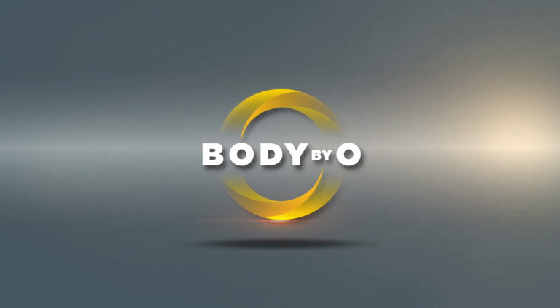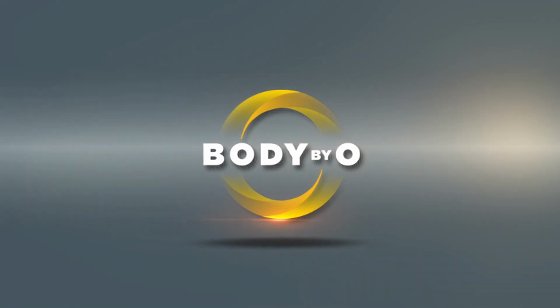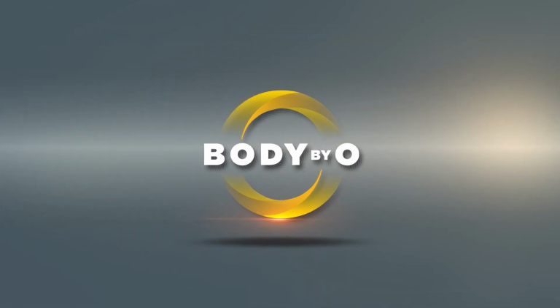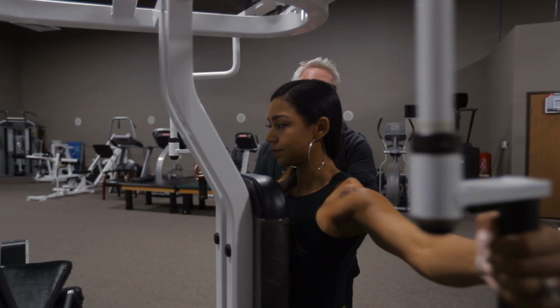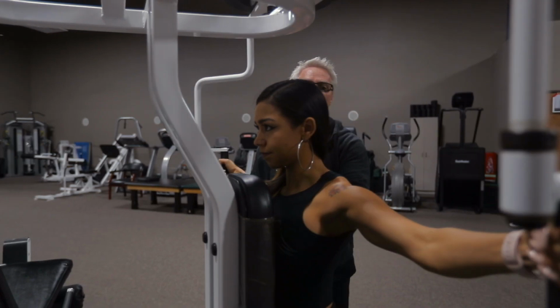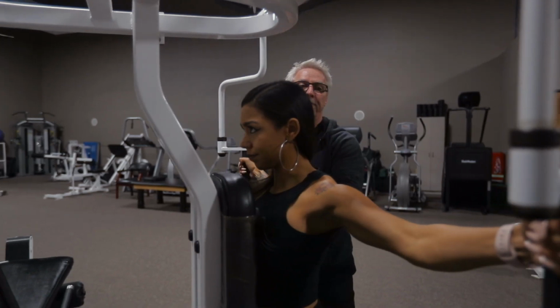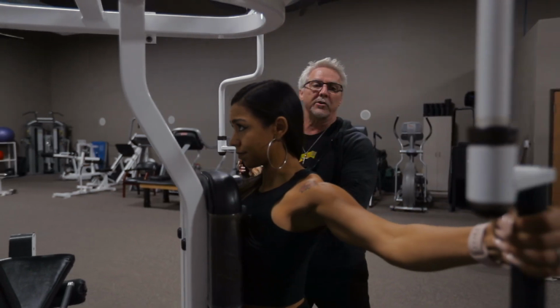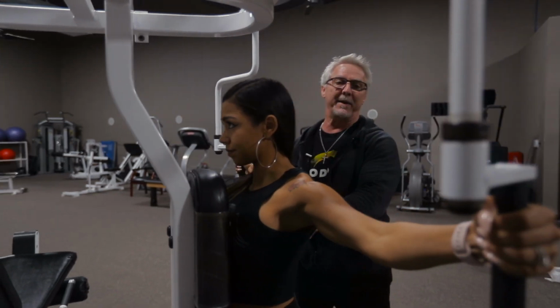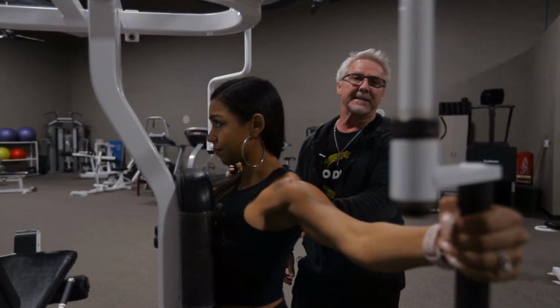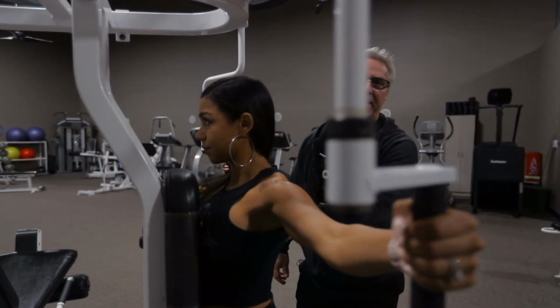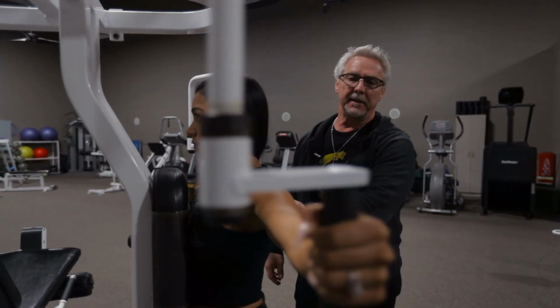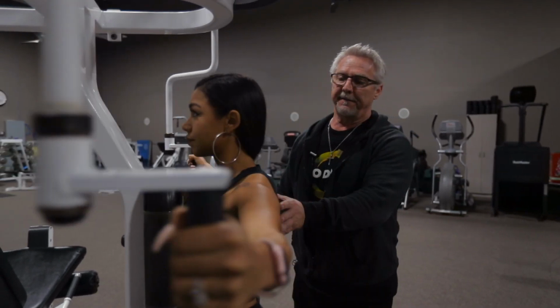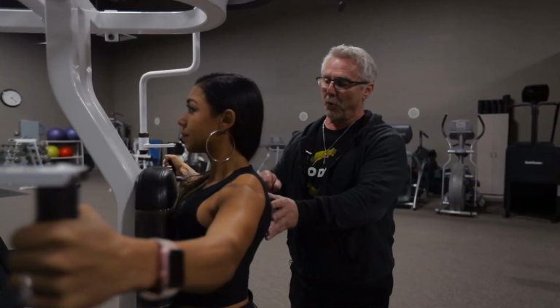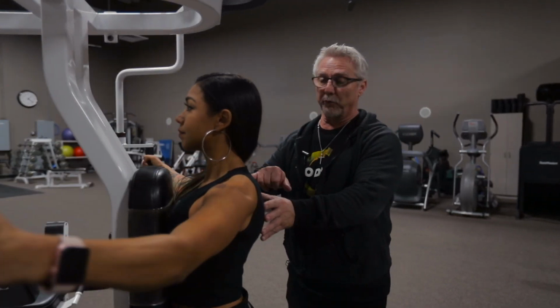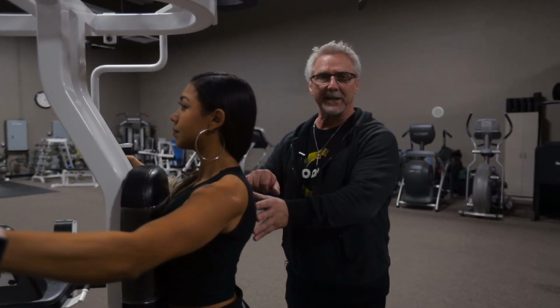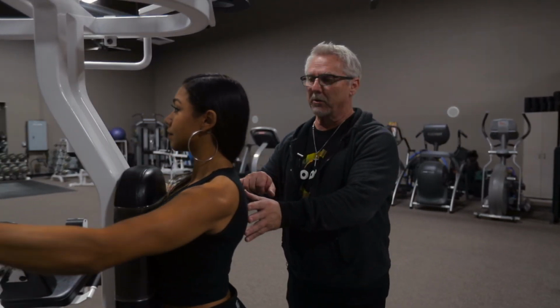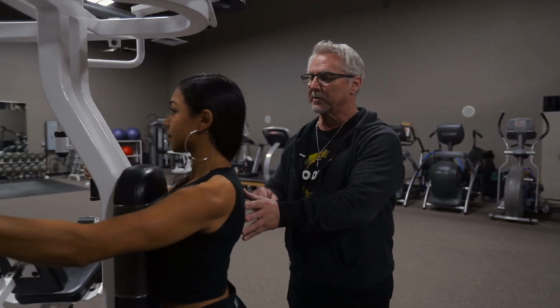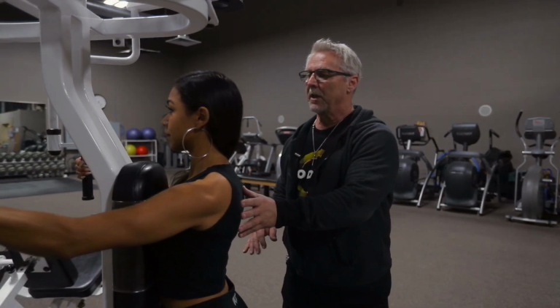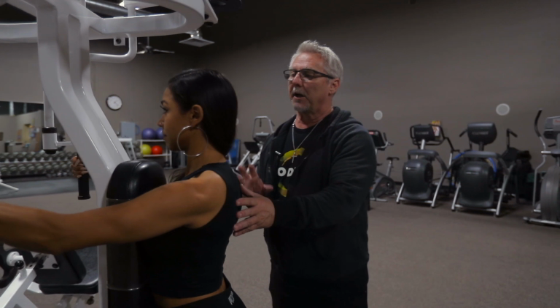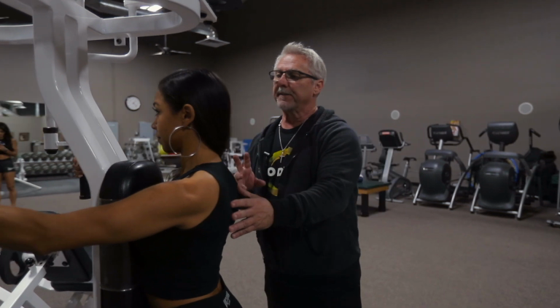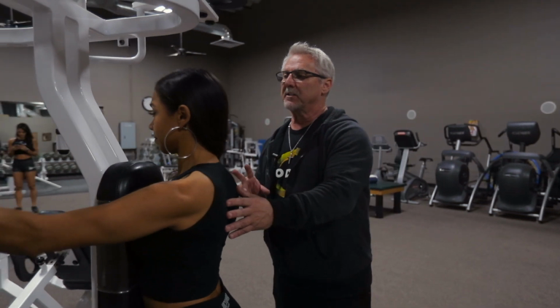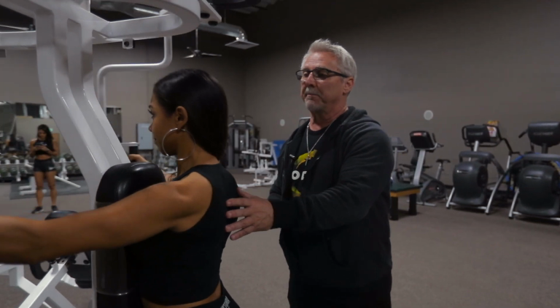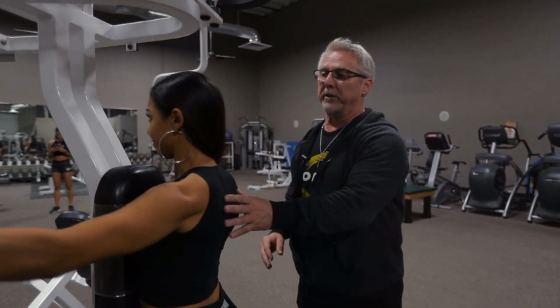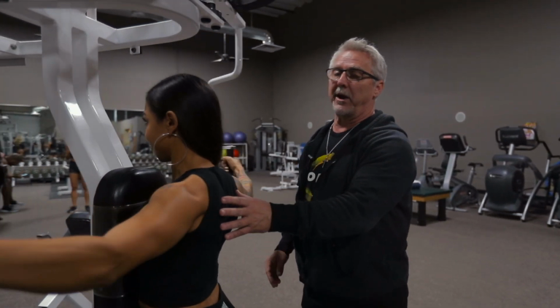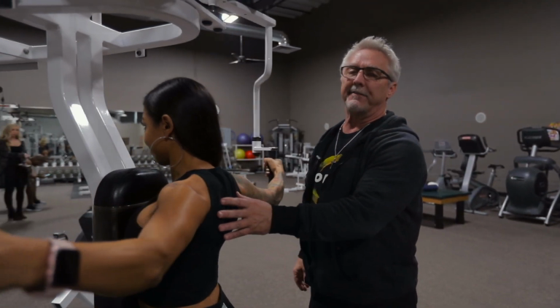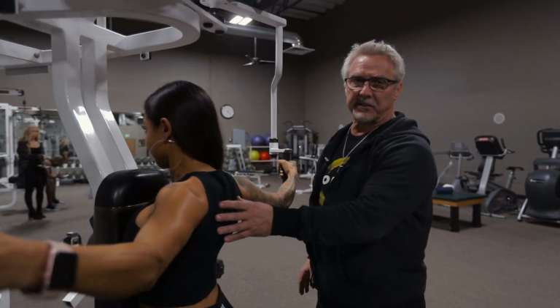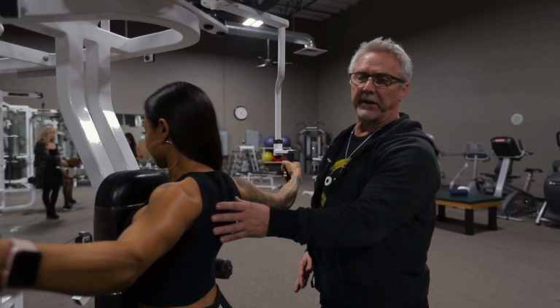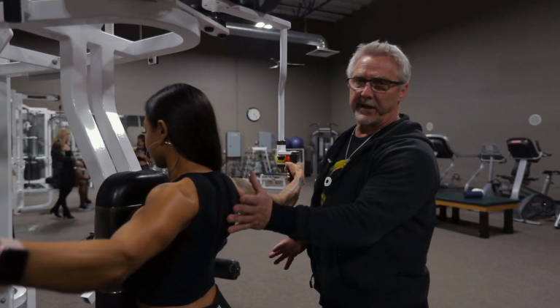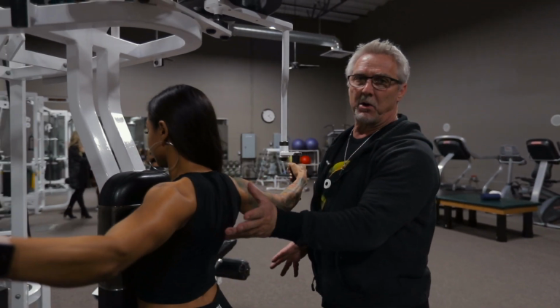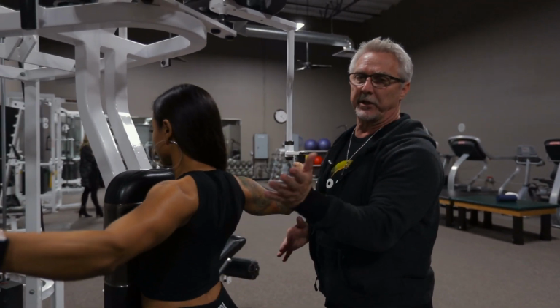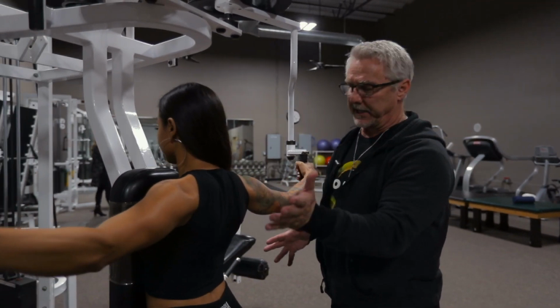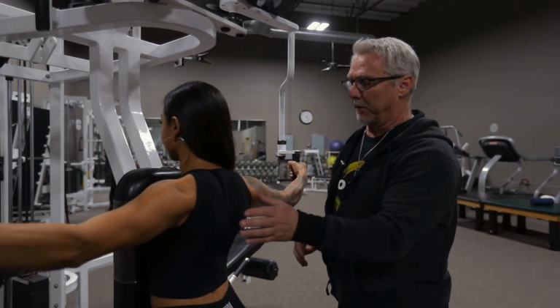When doing reverse pec deck for rear delts, a couple of things that are important here: obviously range of motion and tempo.